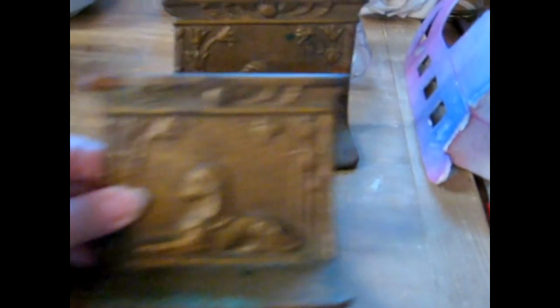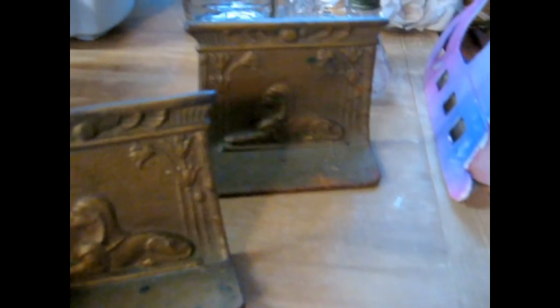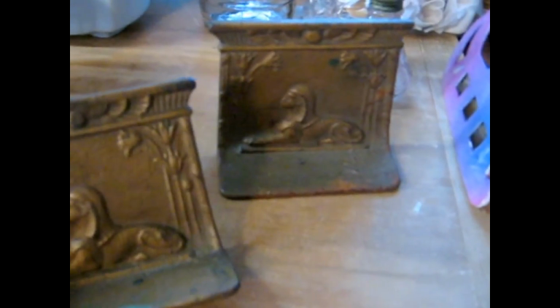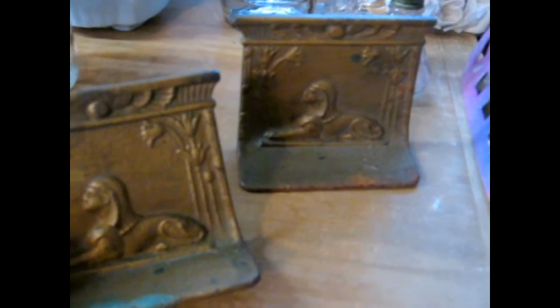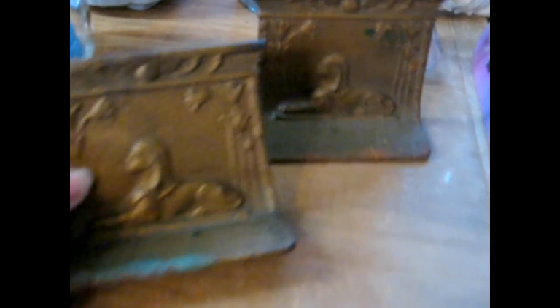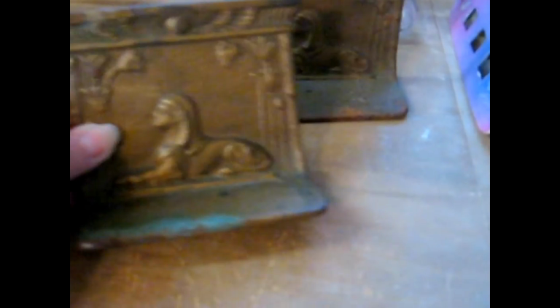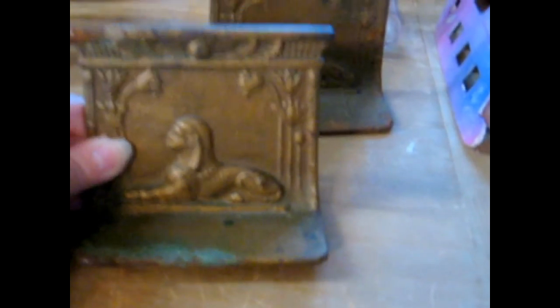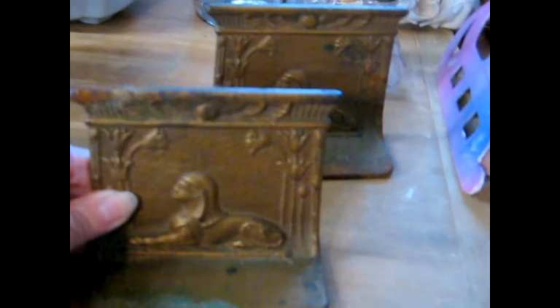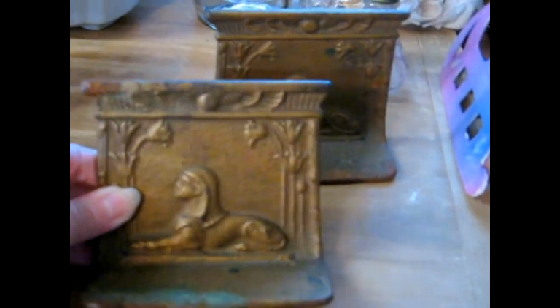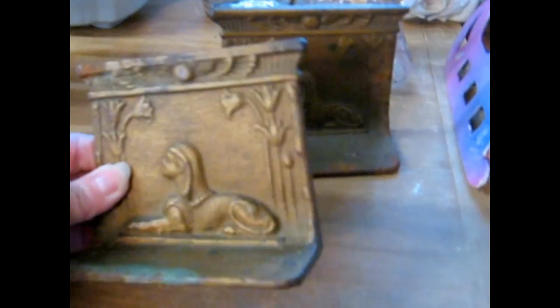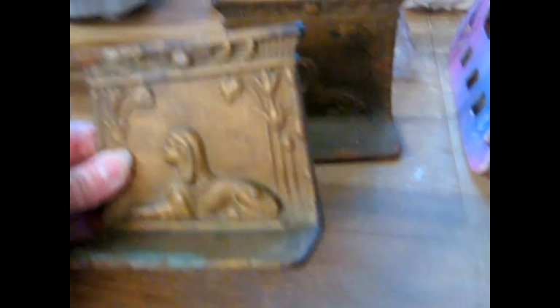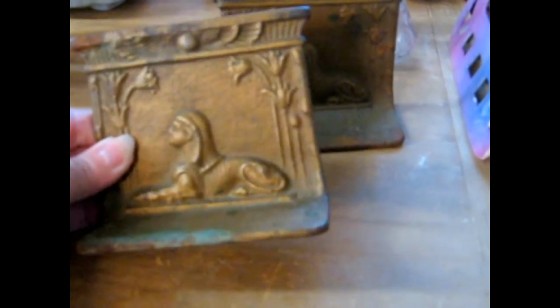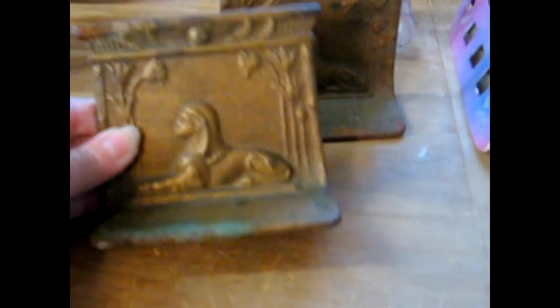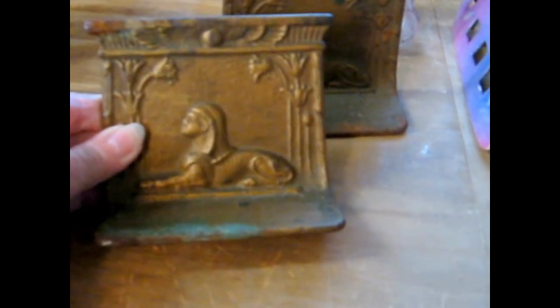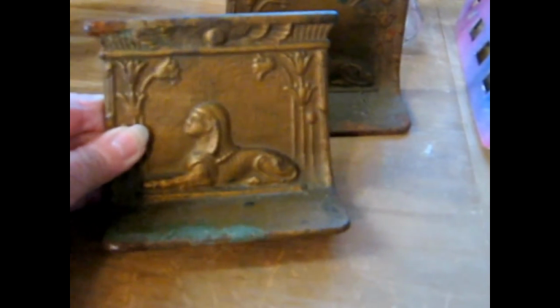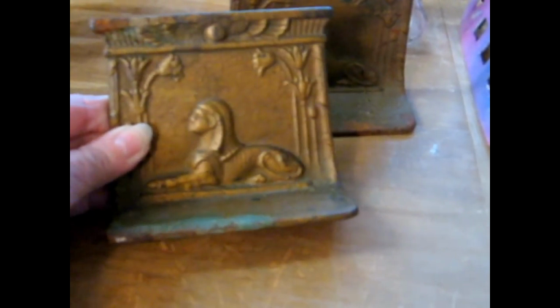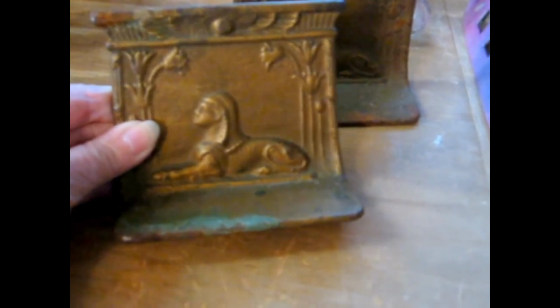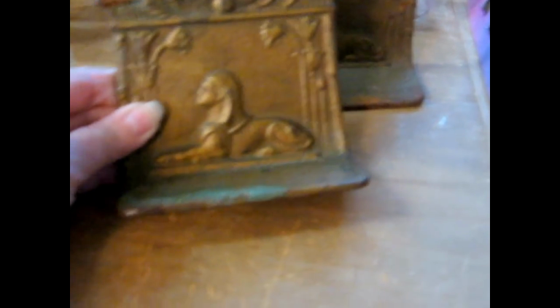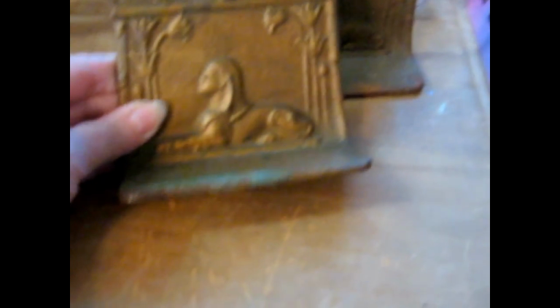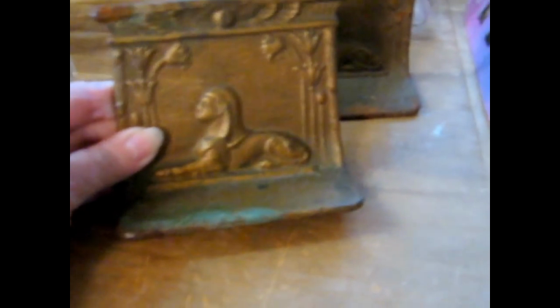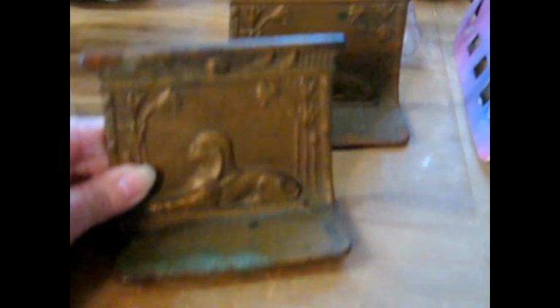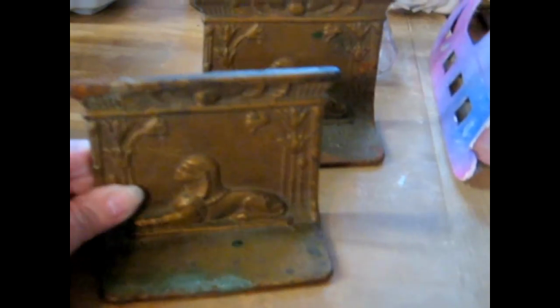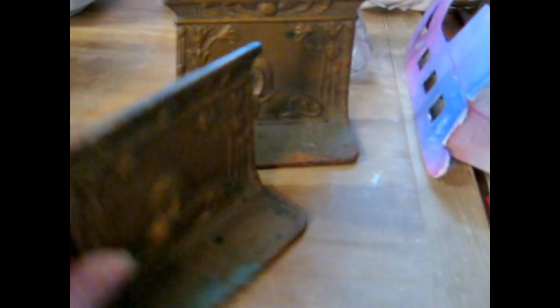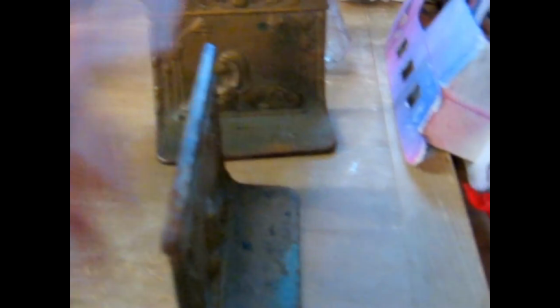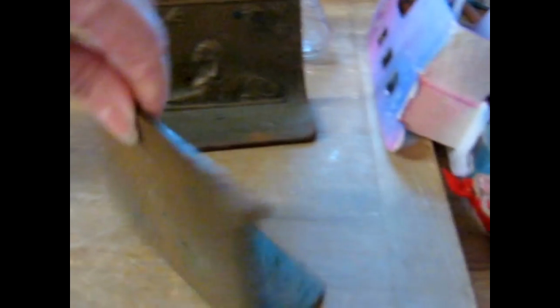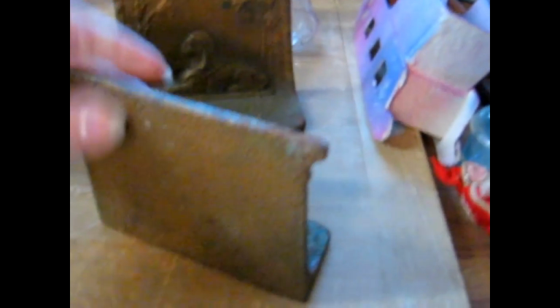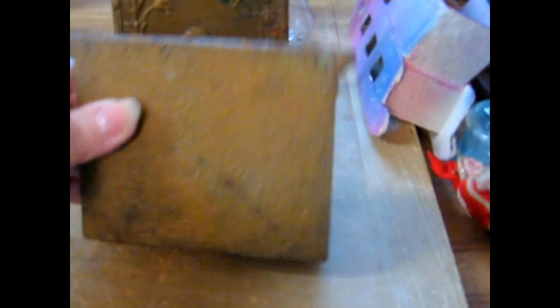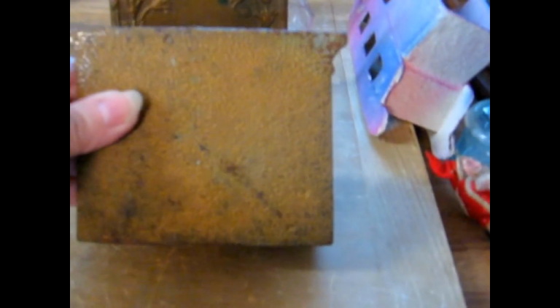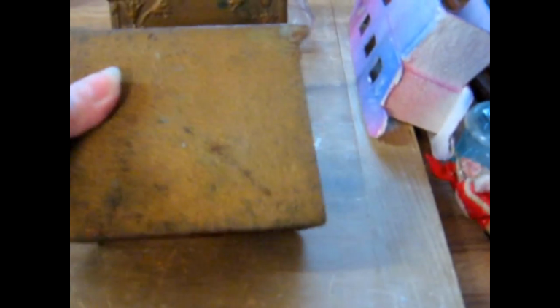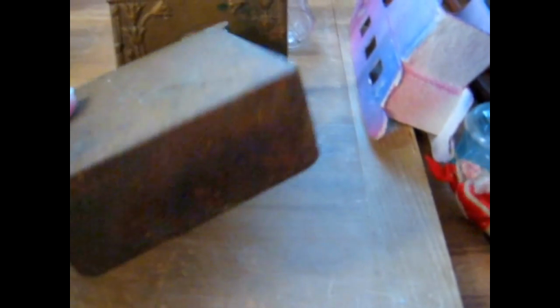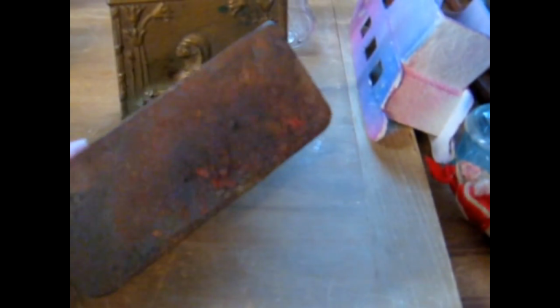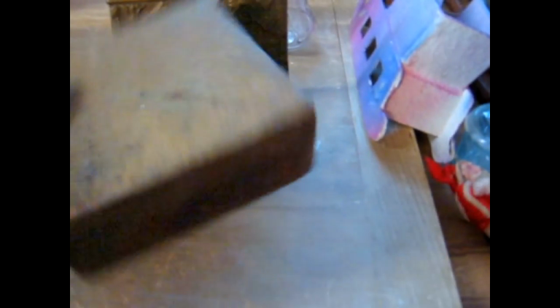I have a set of bookends here — these are probably about four inches tall, and they would be great for smaller books. They've got the Egyptian motif on the front. You can see they're early pieces.